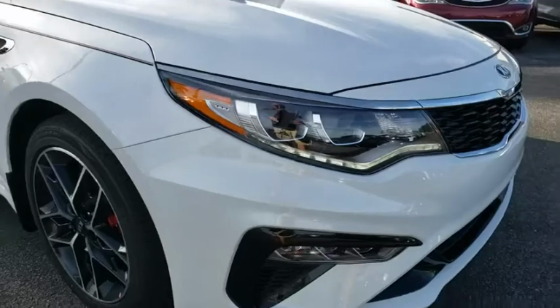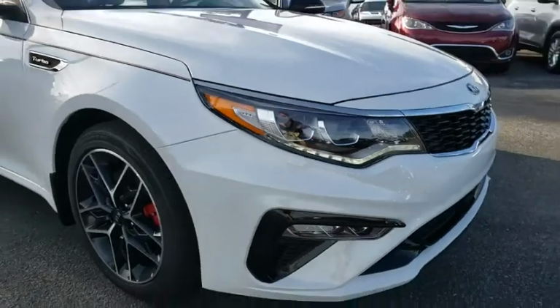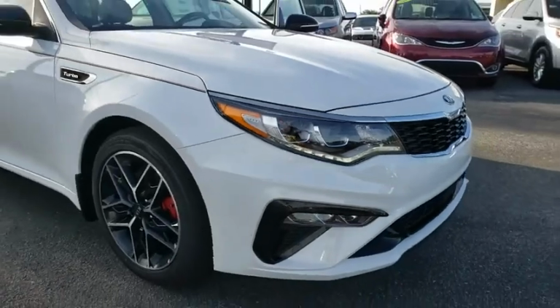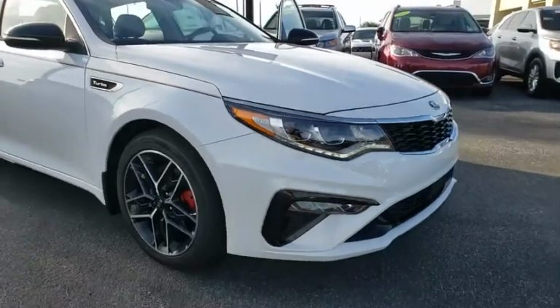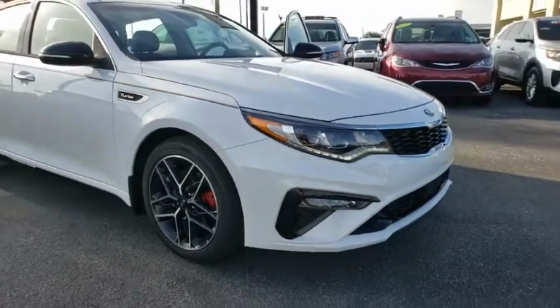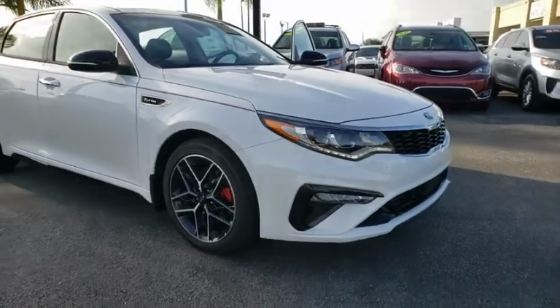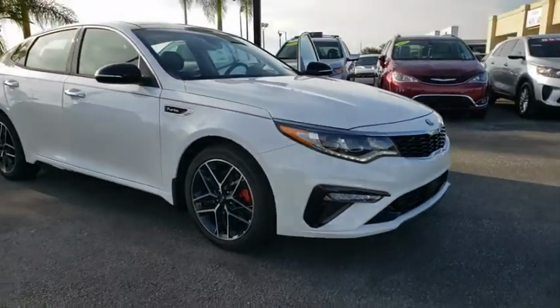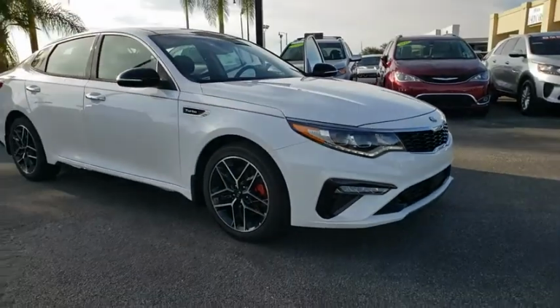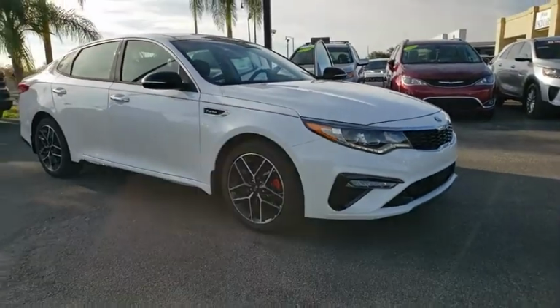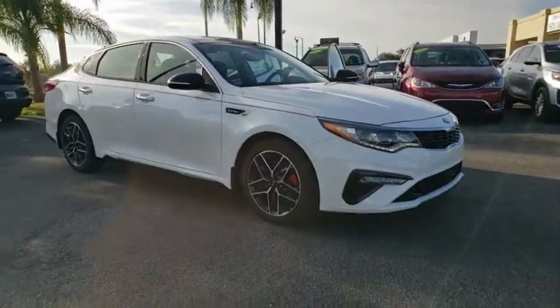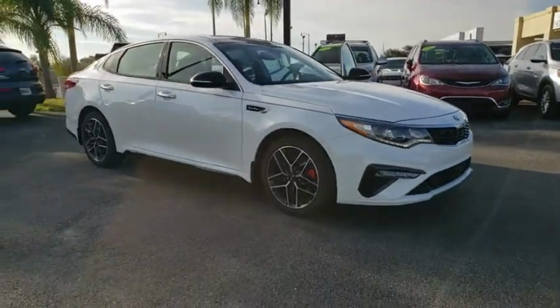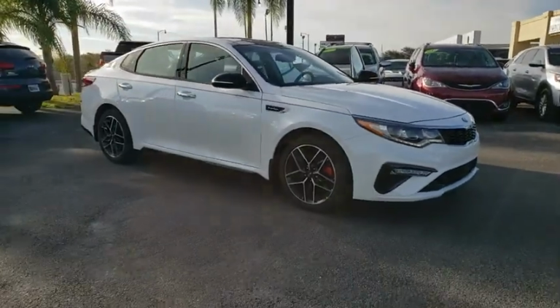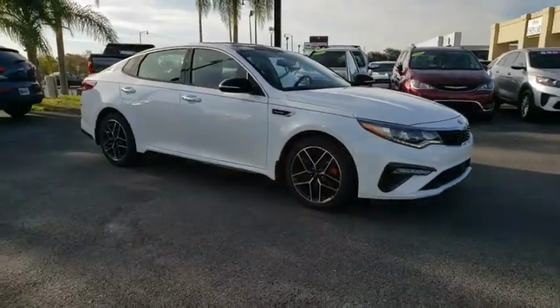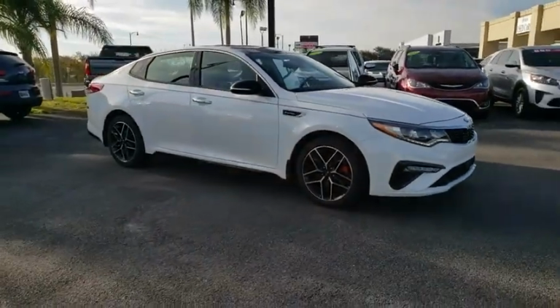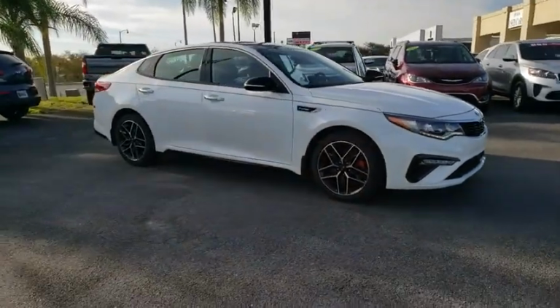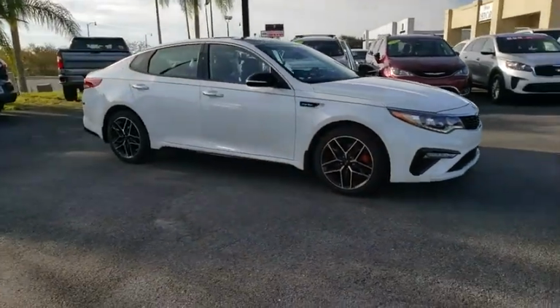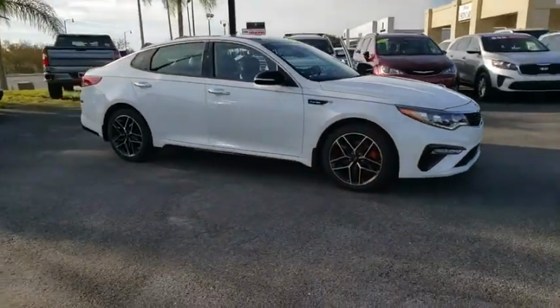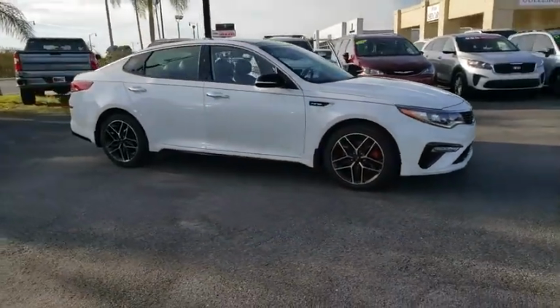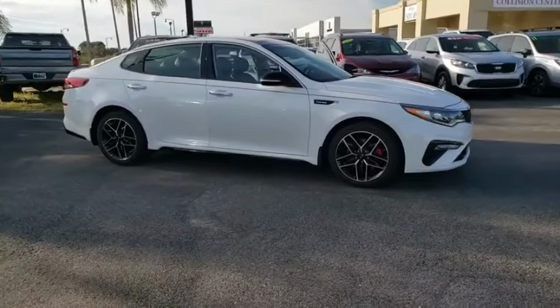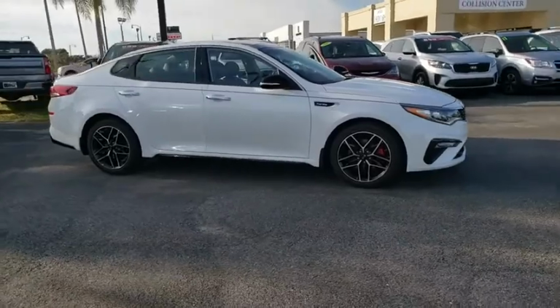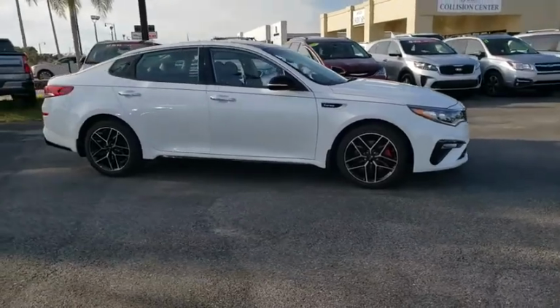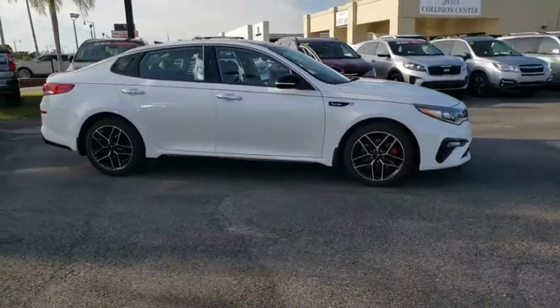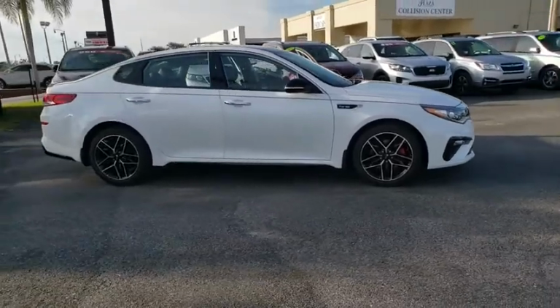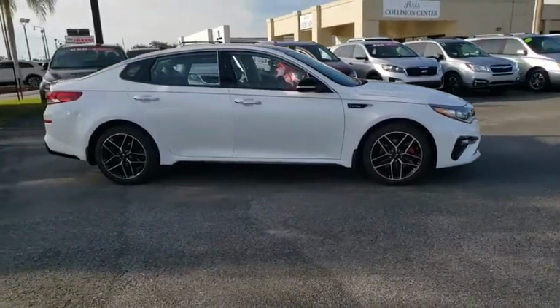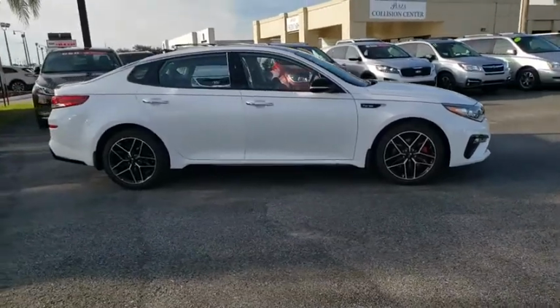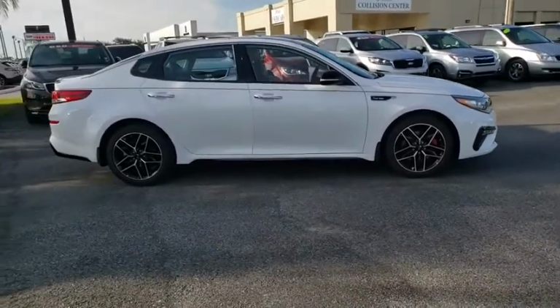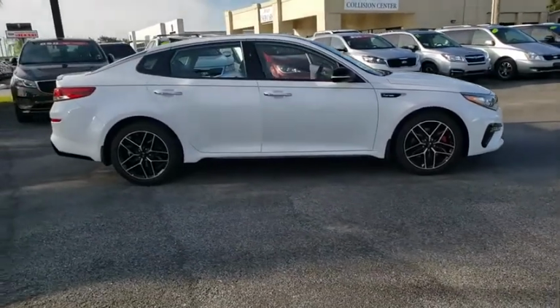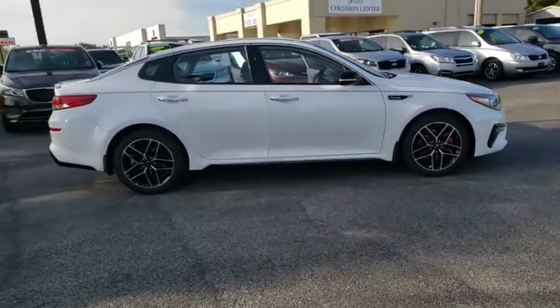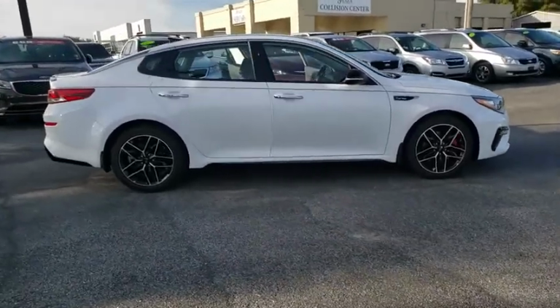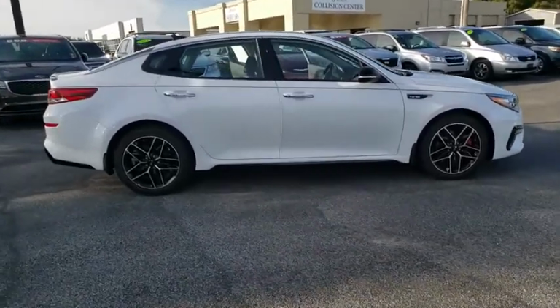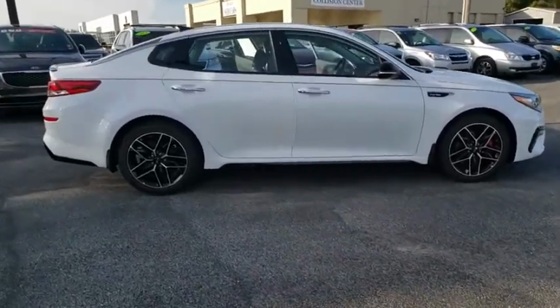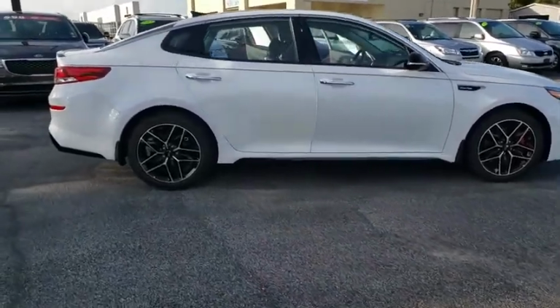Looking for the right vehicle? Check out the 2020 Kia Optima. The all-new Kia Optima offers a new level of style and performance features from Kia.